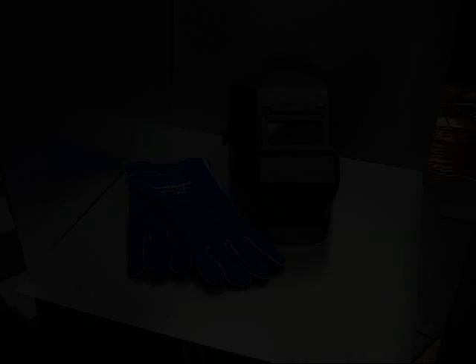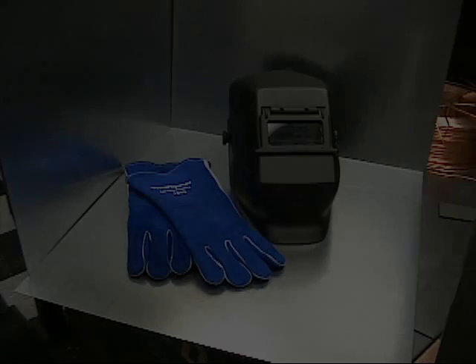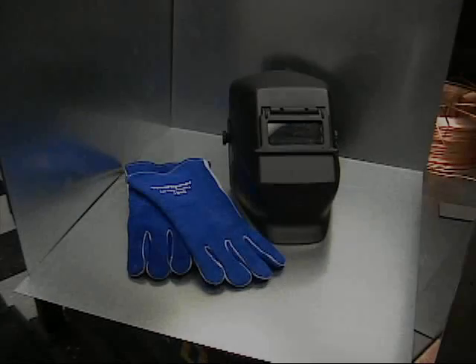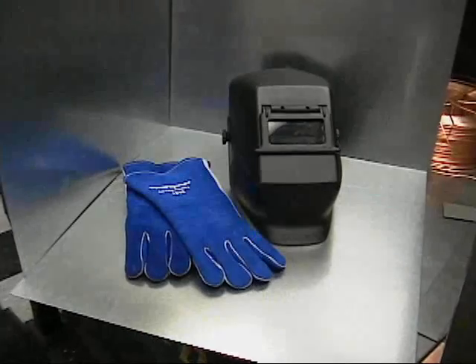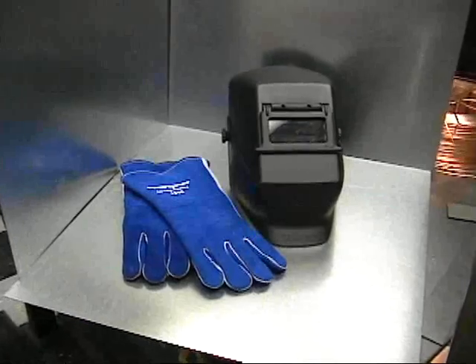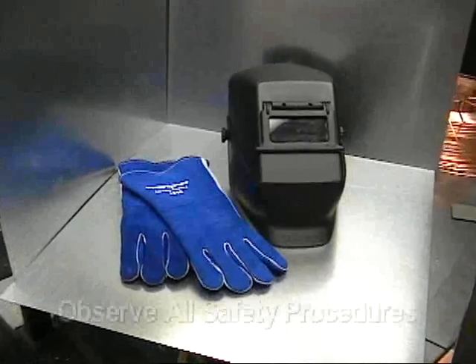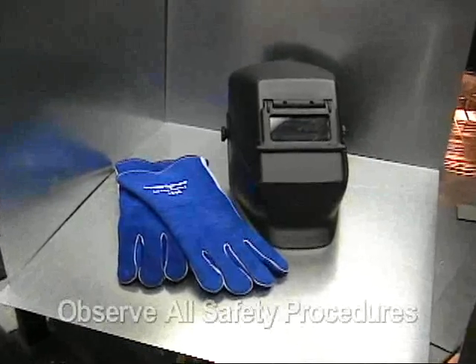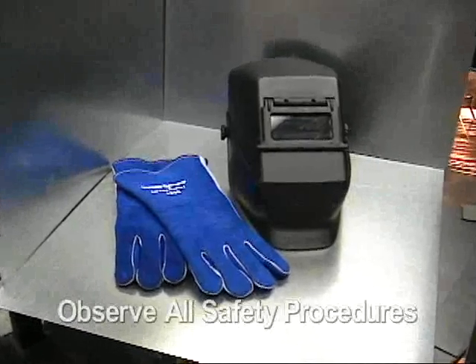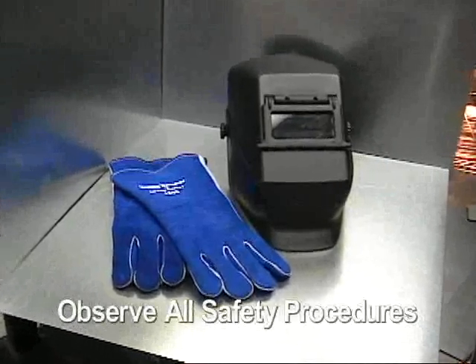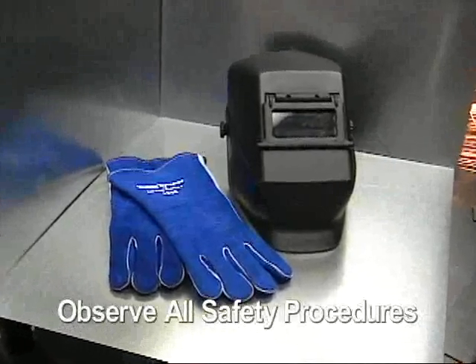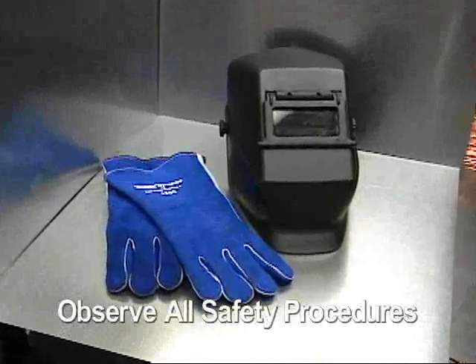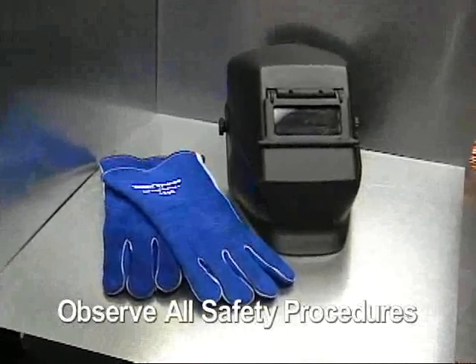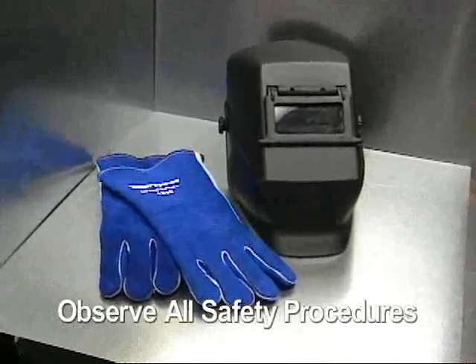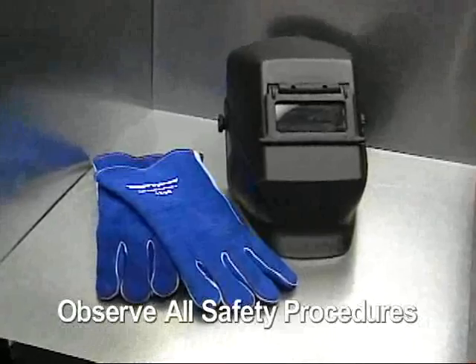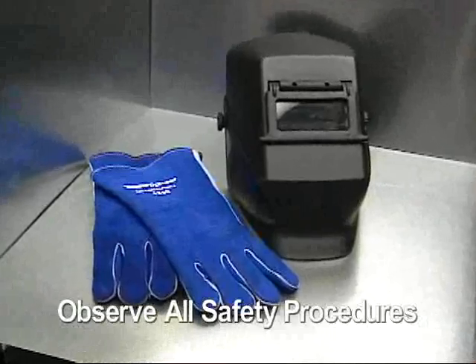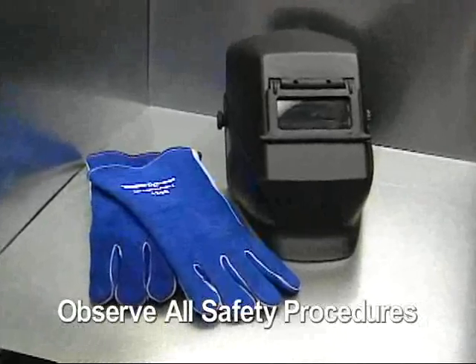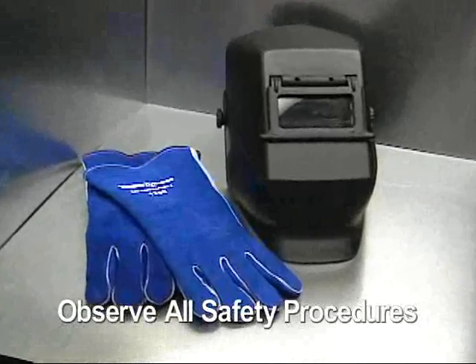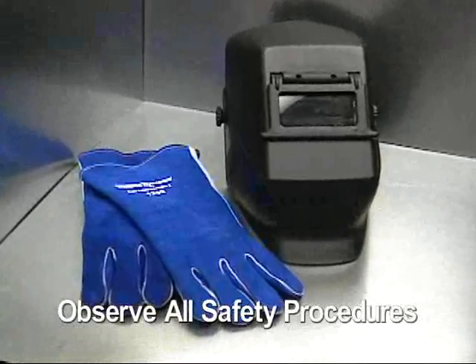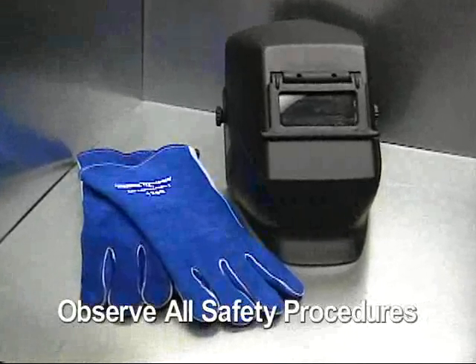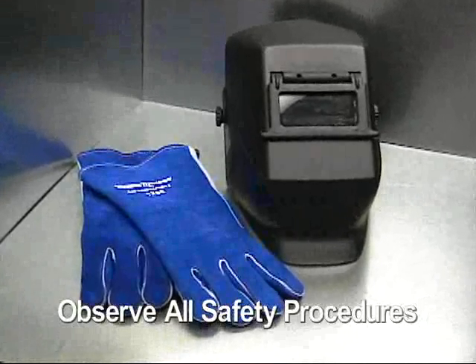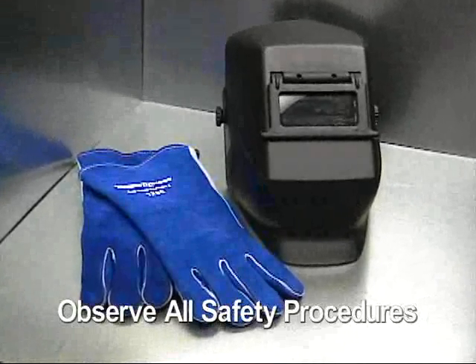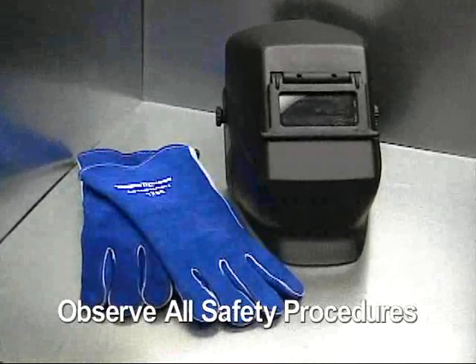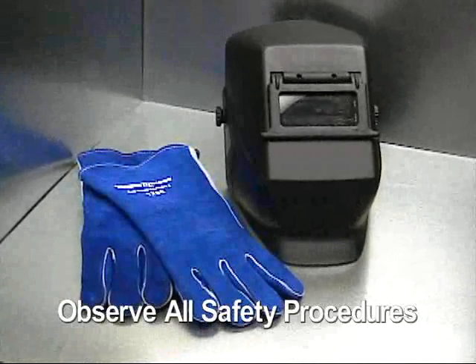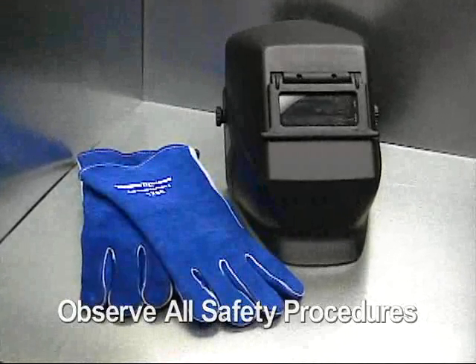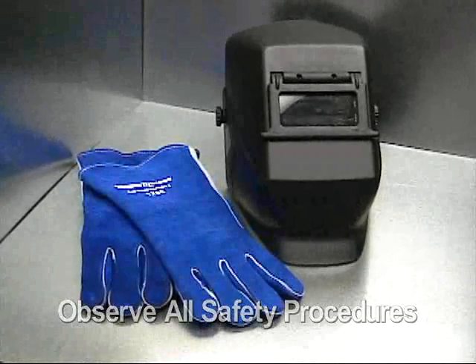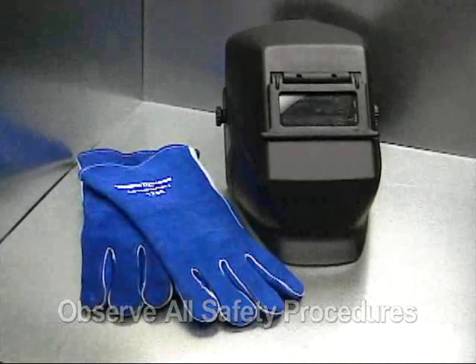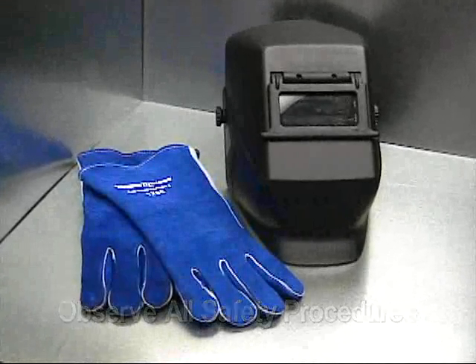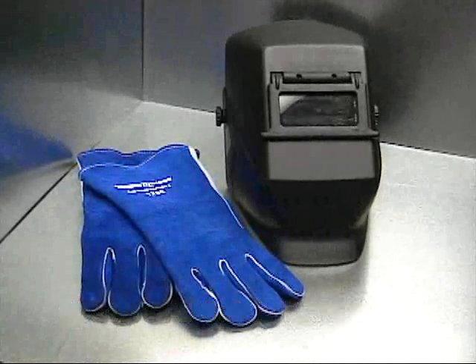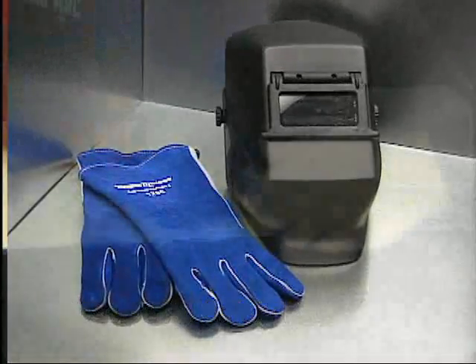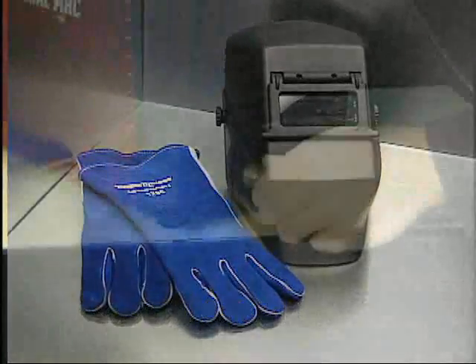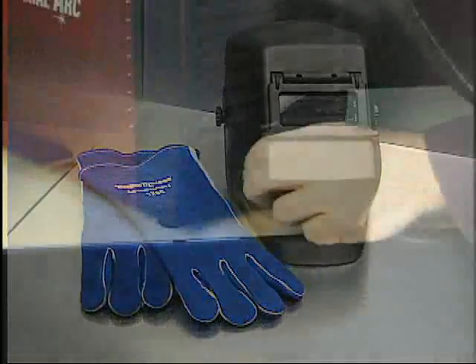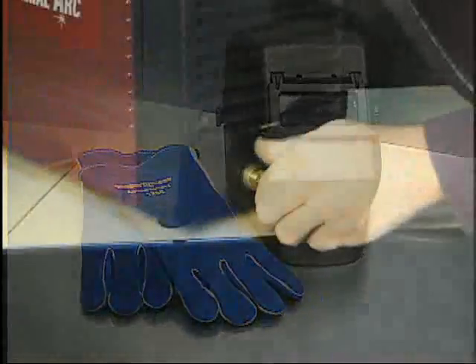Before operating the ArcMaster welders, be sure to read and implement all safety procedures as outlined in Section 1 of the Operator's Manual.